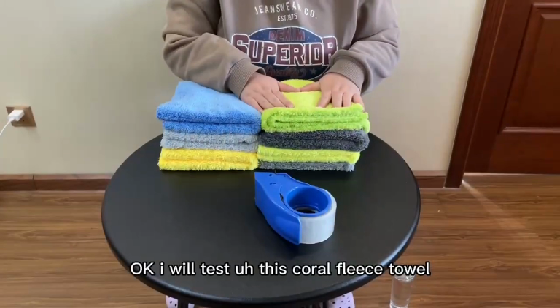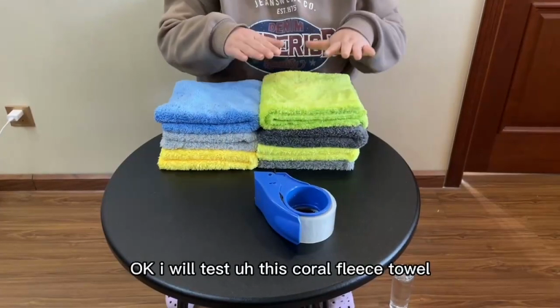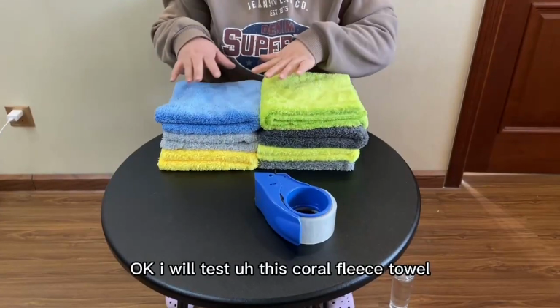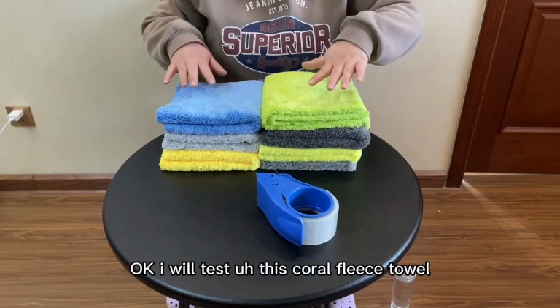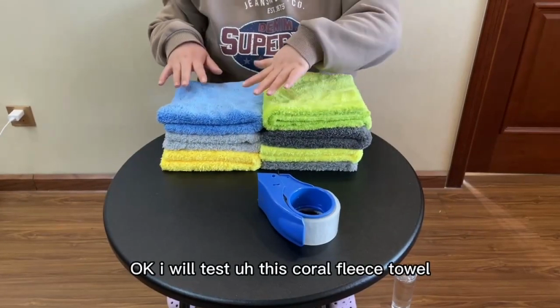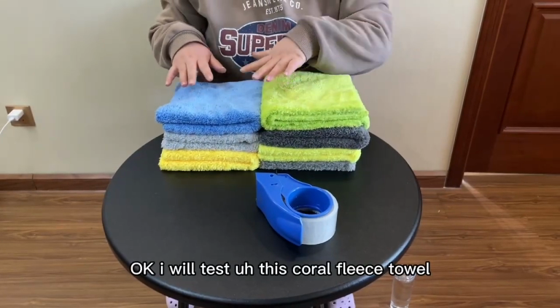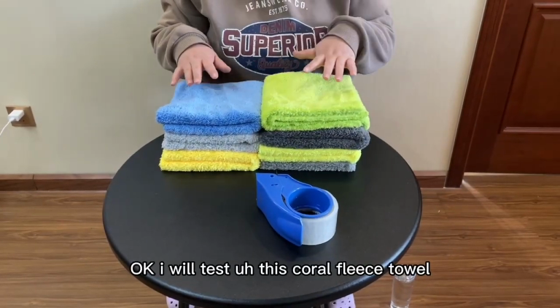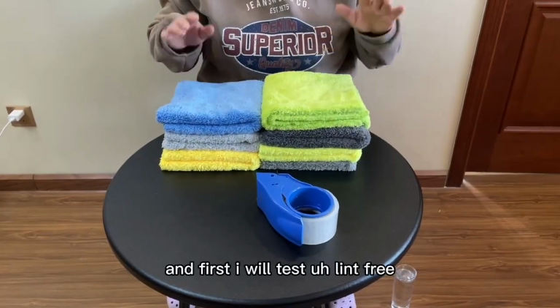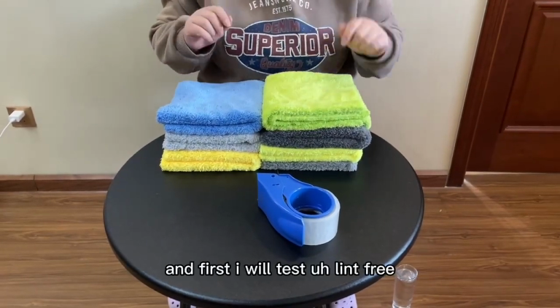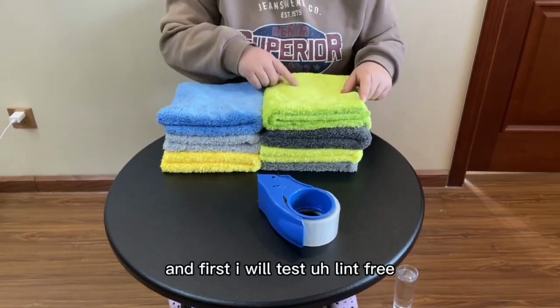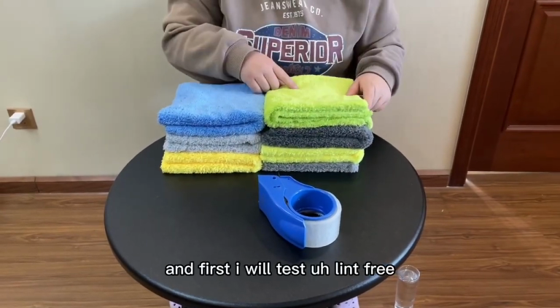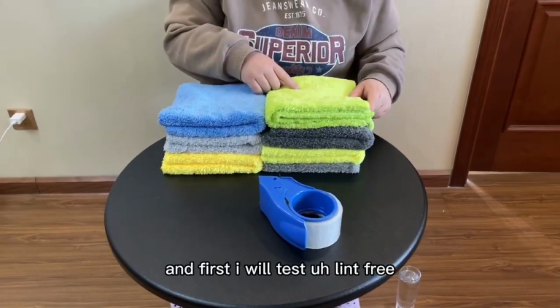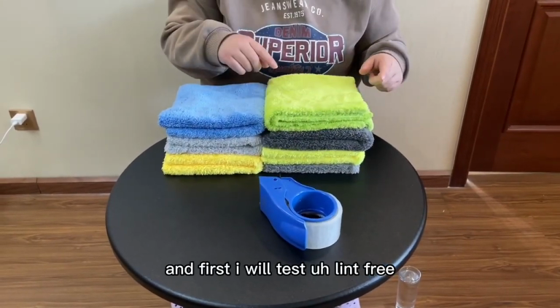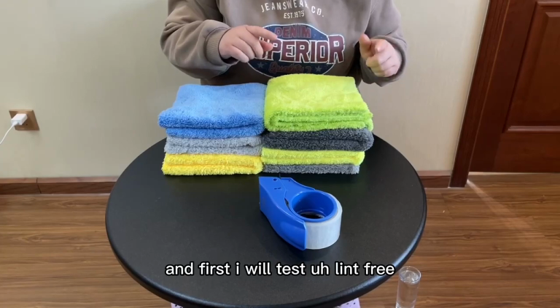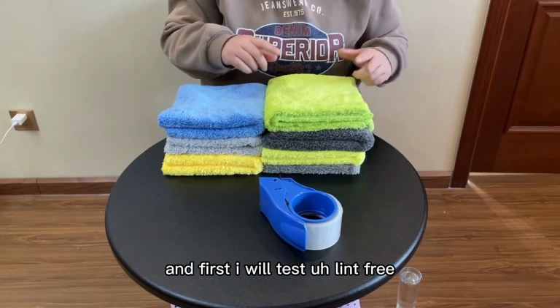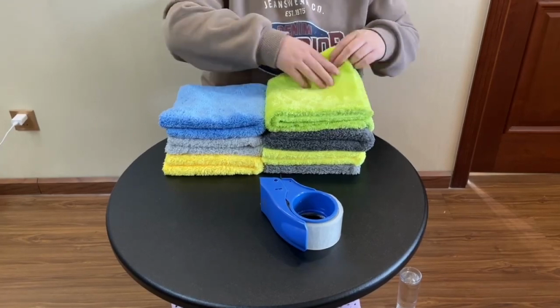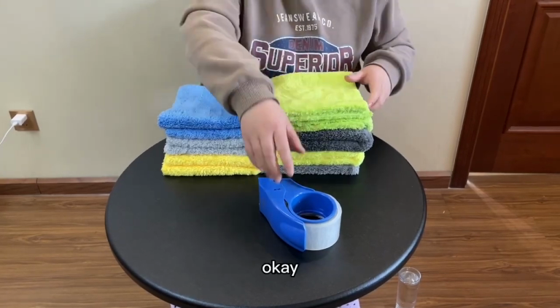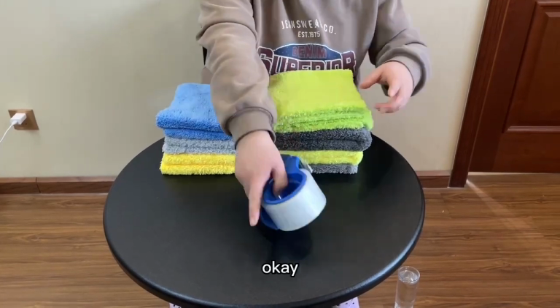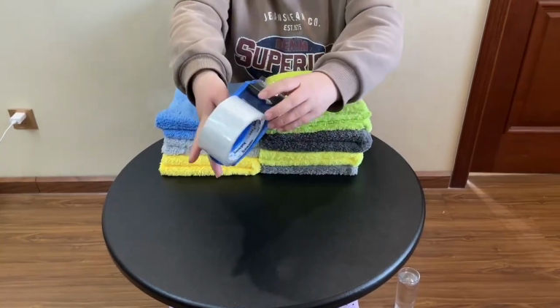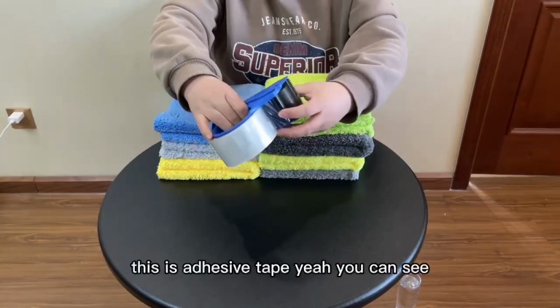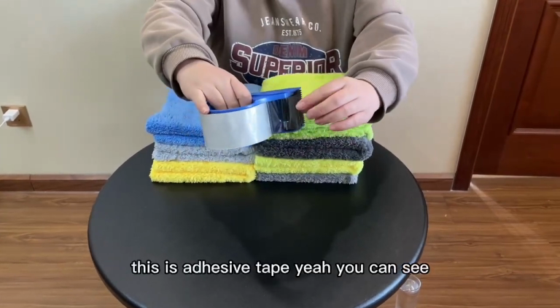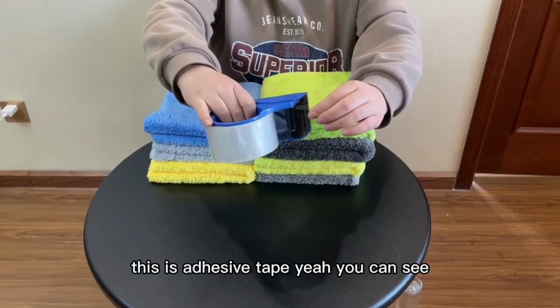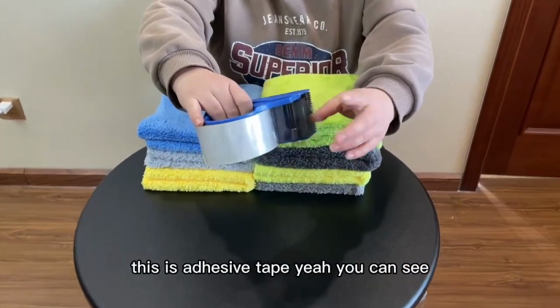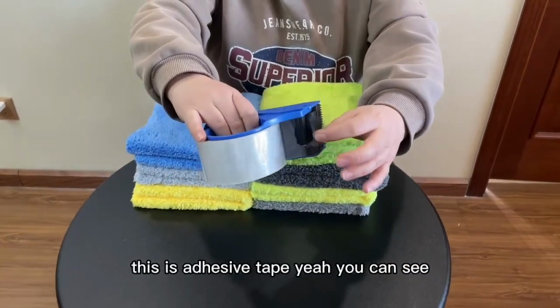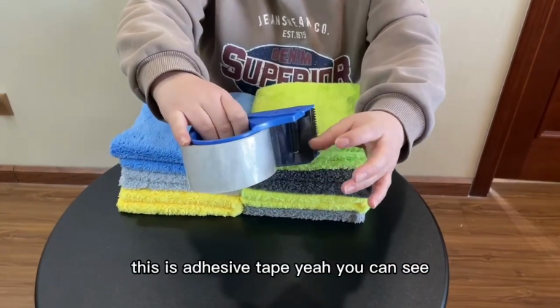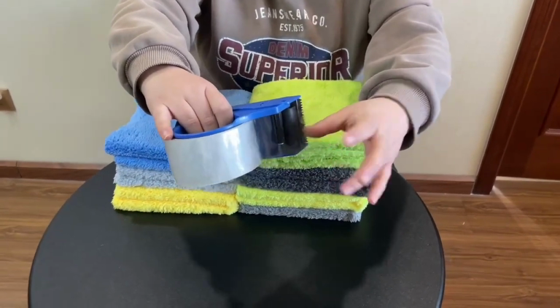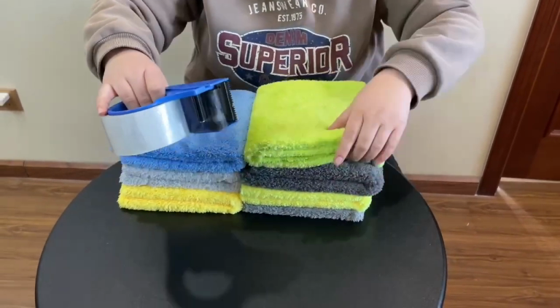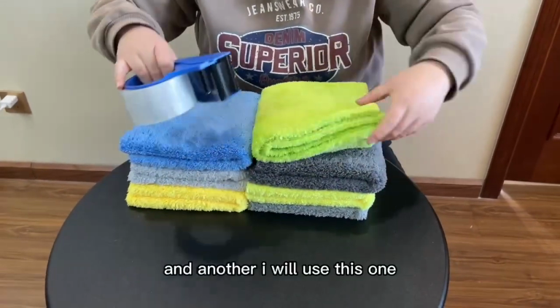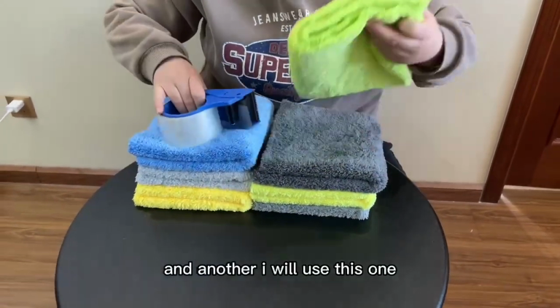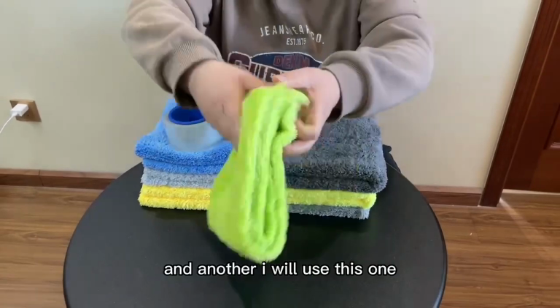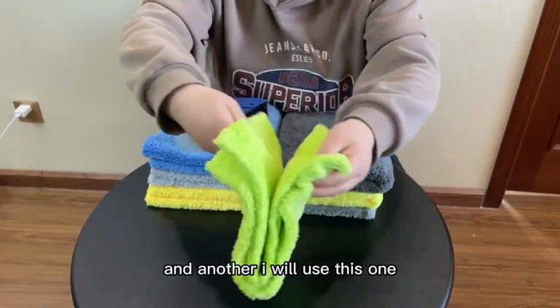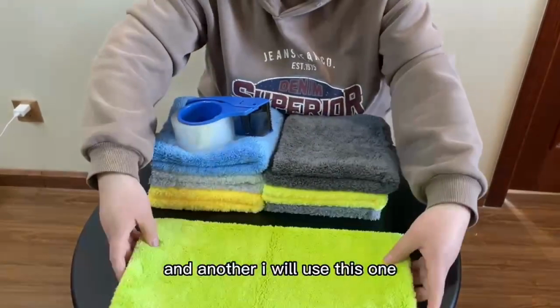I will test this Coral Feliz Tower. First, I will test the lint free. This is adhesive tape — you can see. I will use this one.